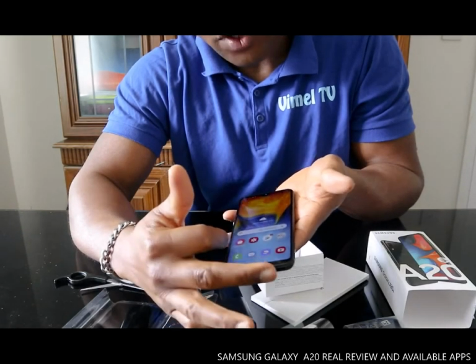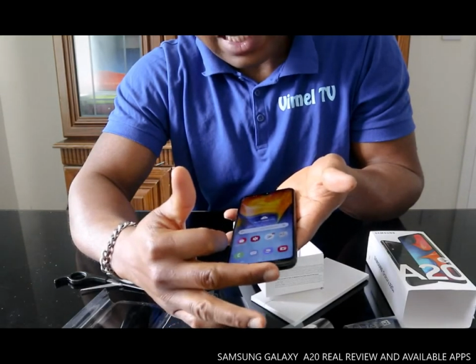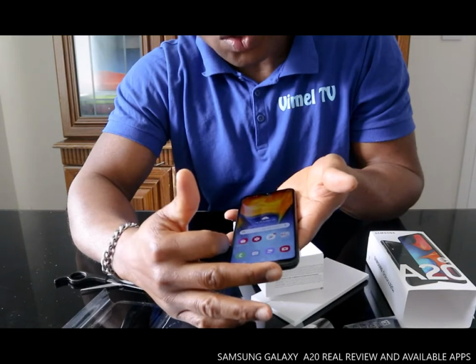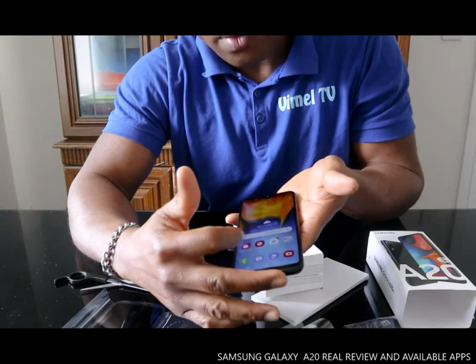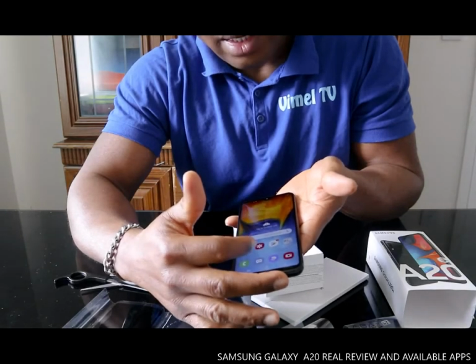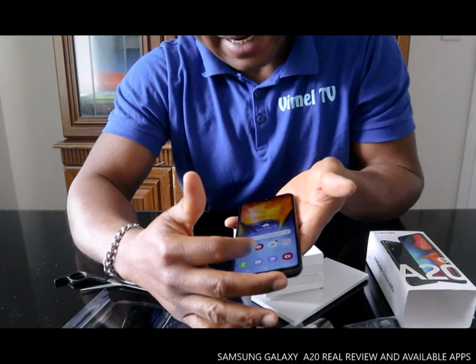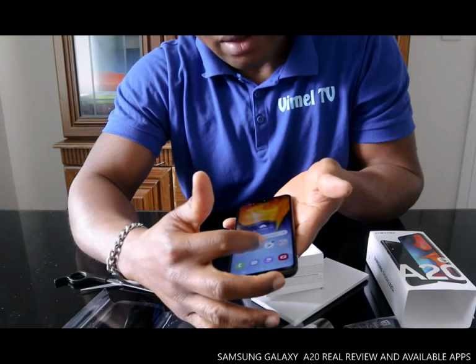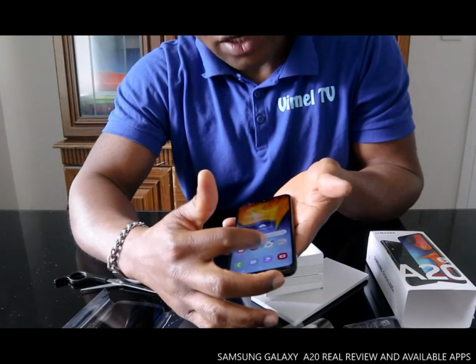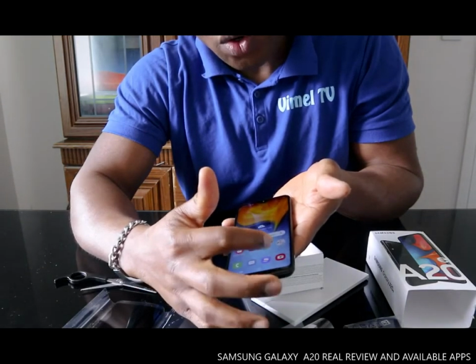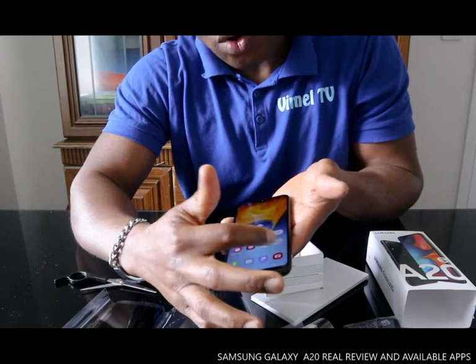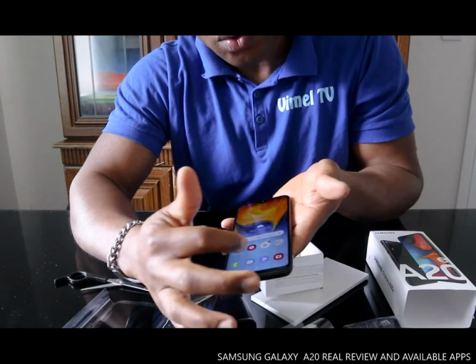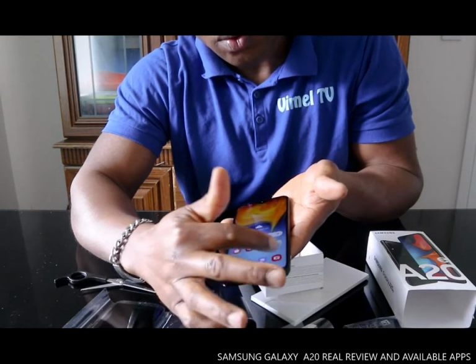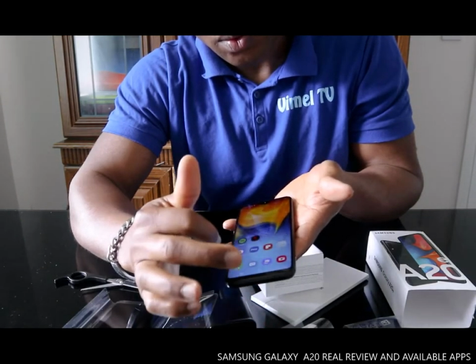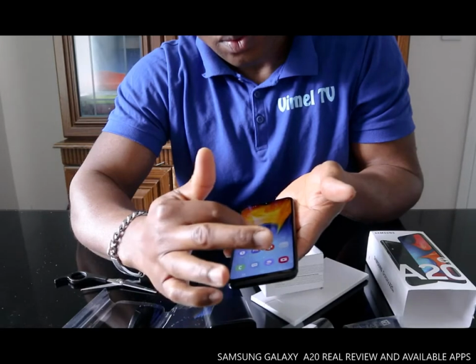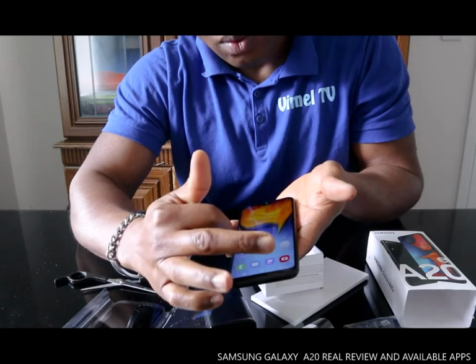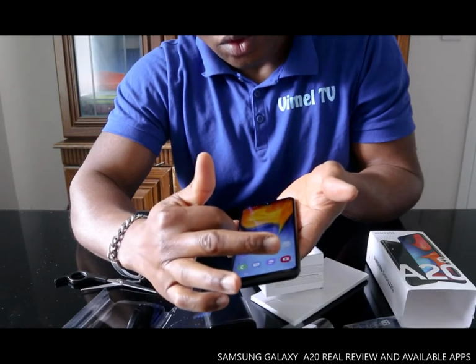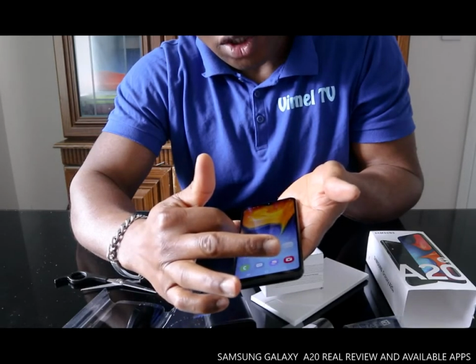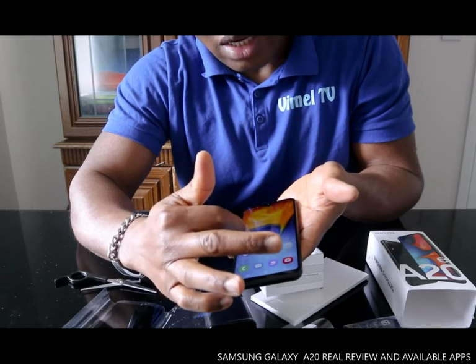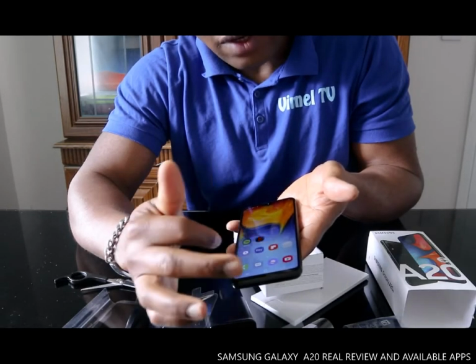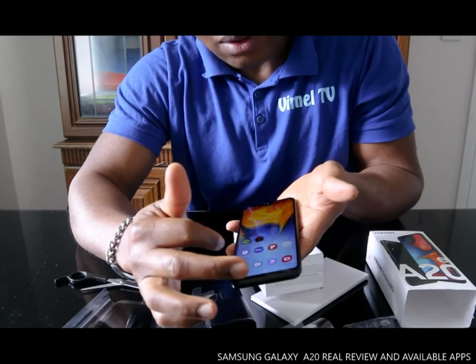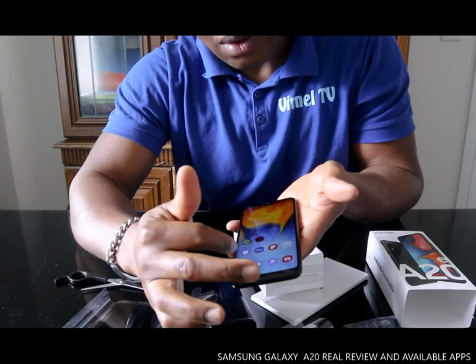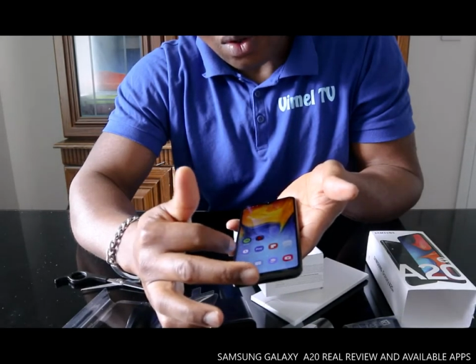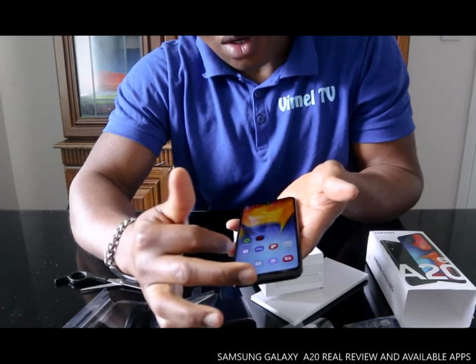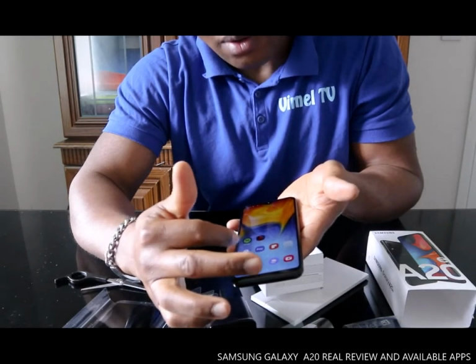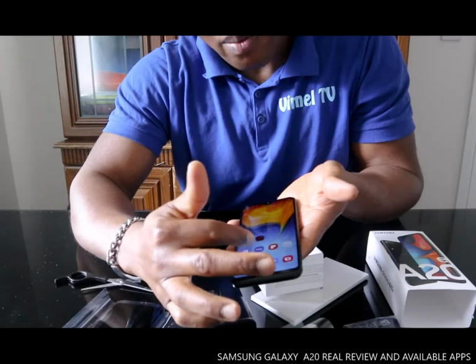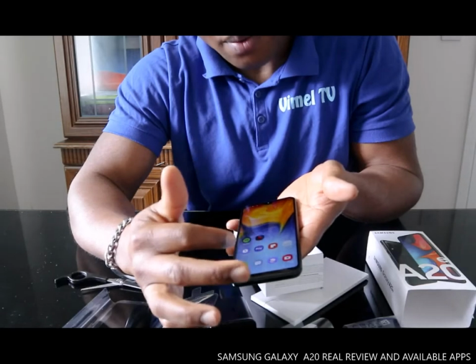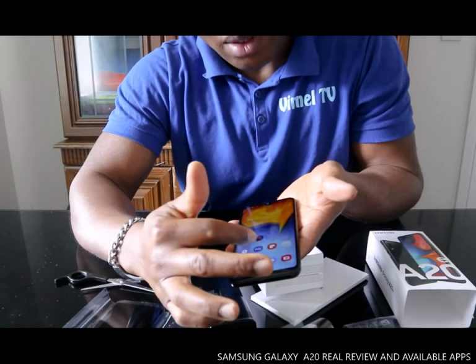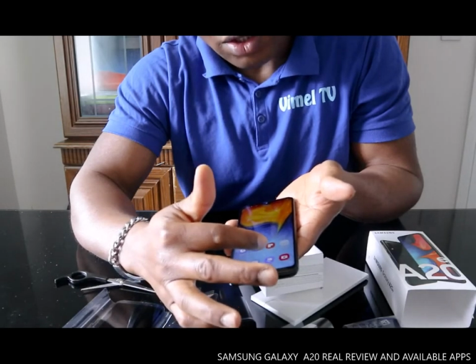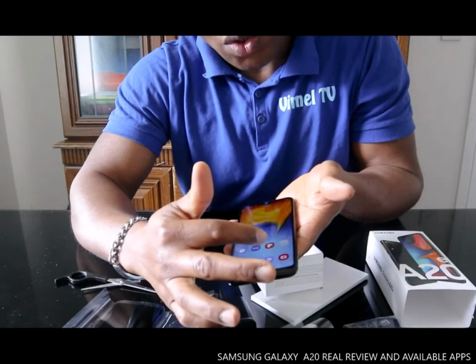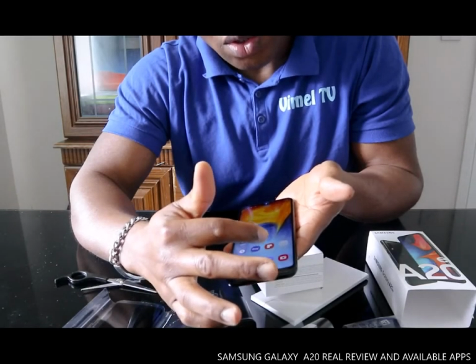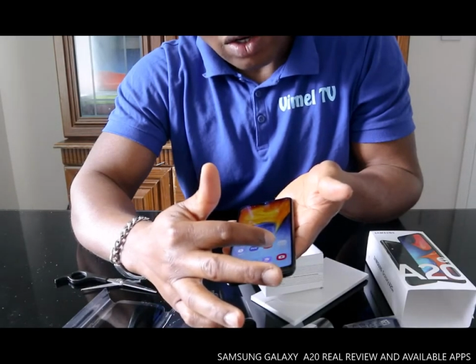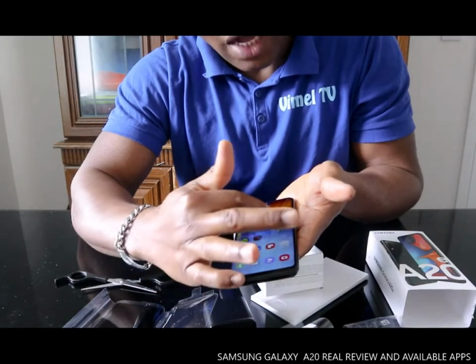The first one is Galaxy Store, Gallery, Play Store, Google, Spotify, Netflix, Clock, Pair, Samsung Notes, and Microsoft apps.